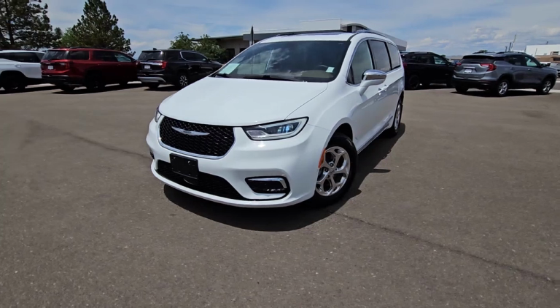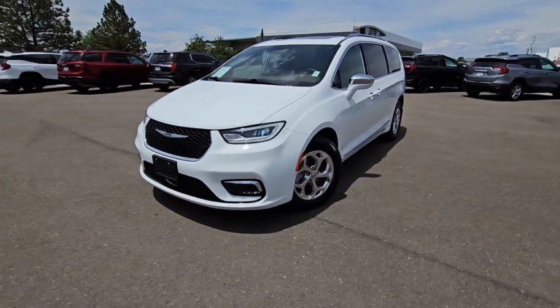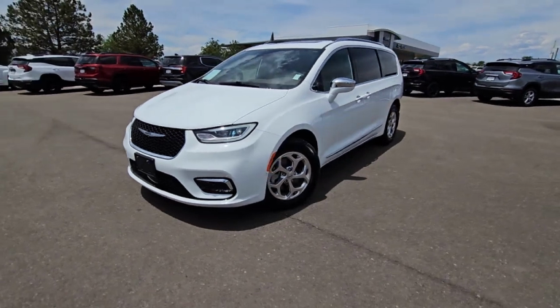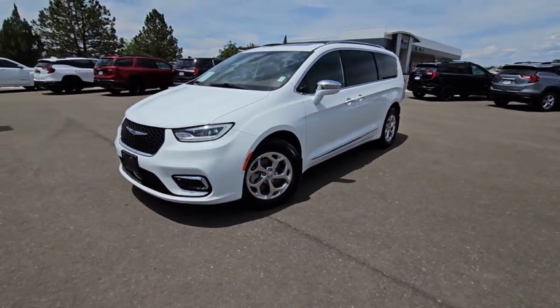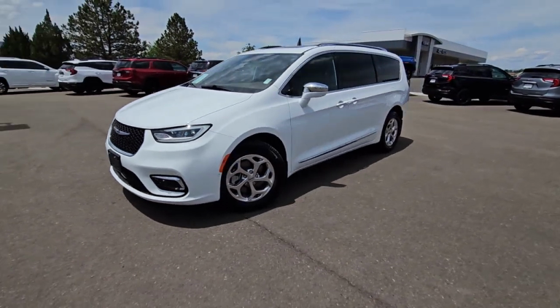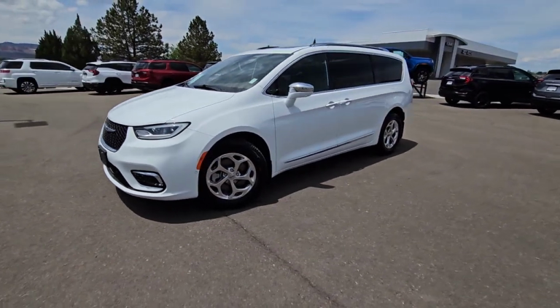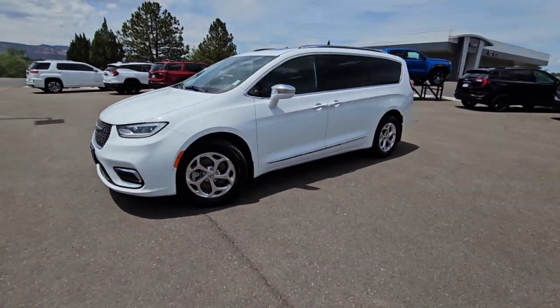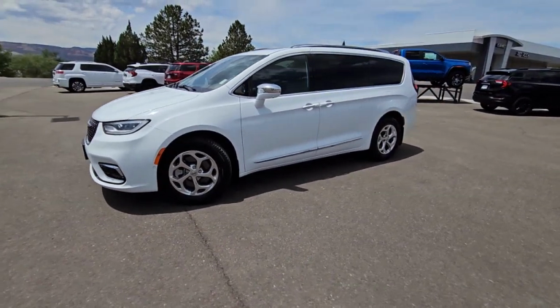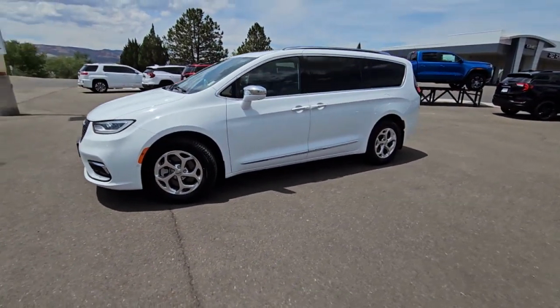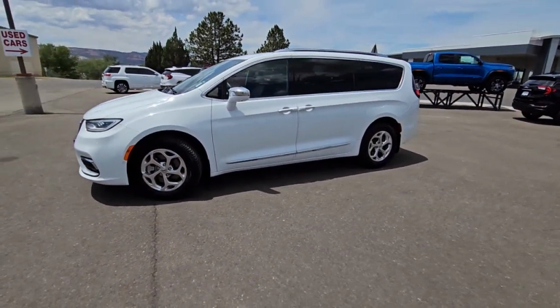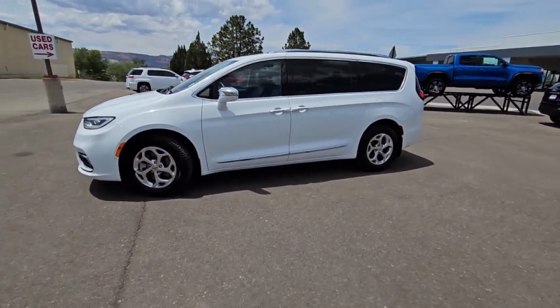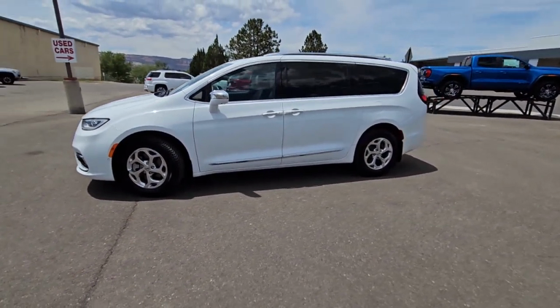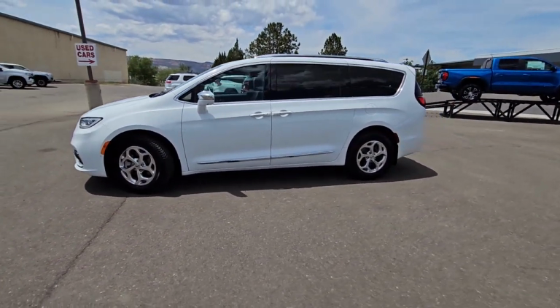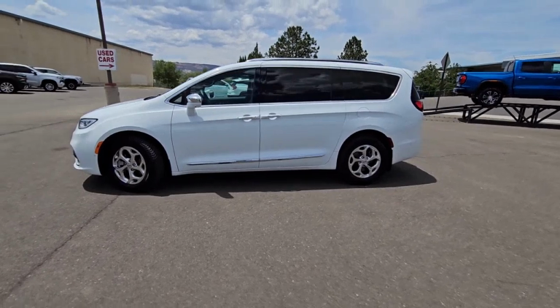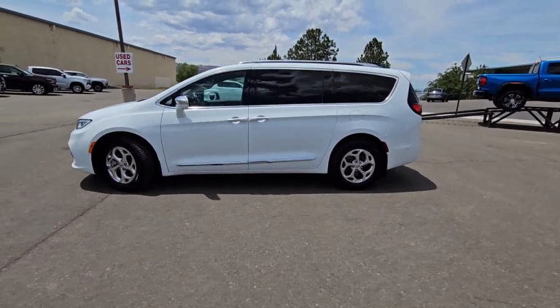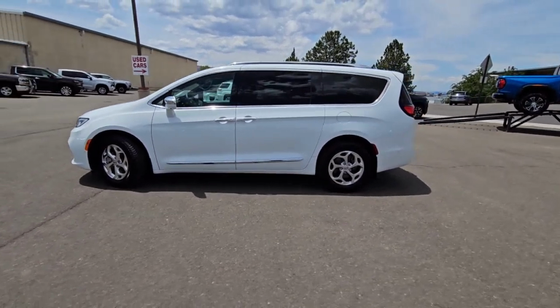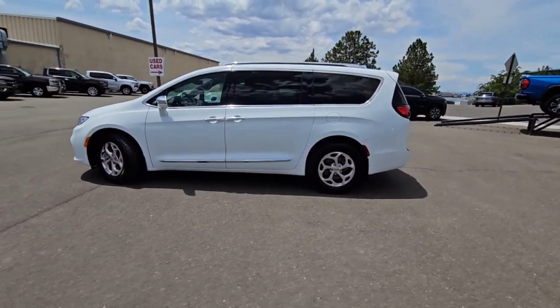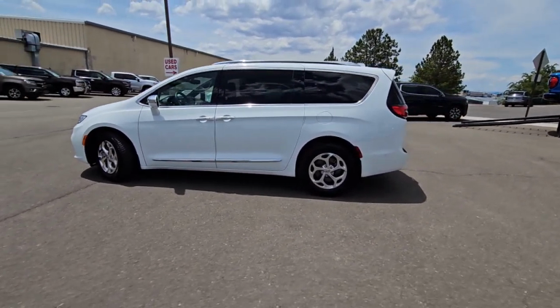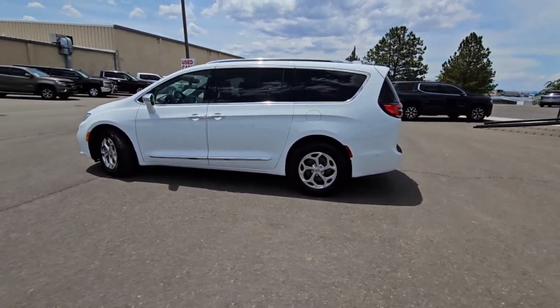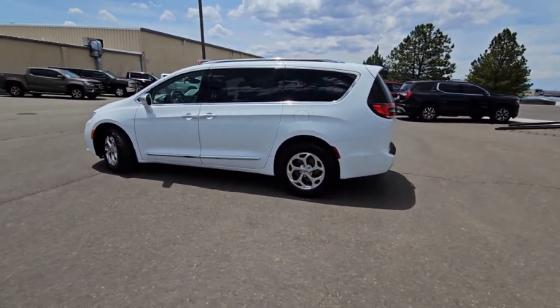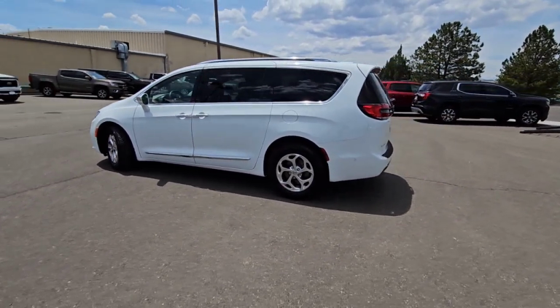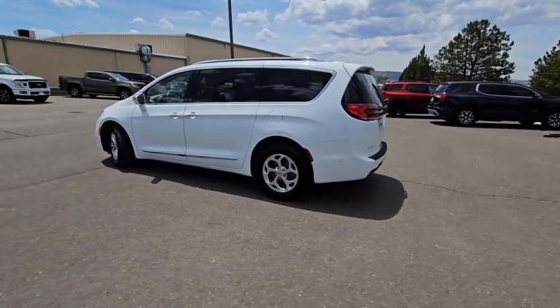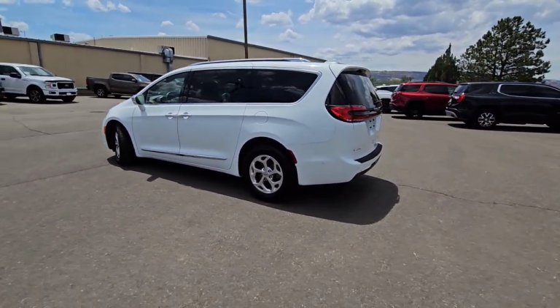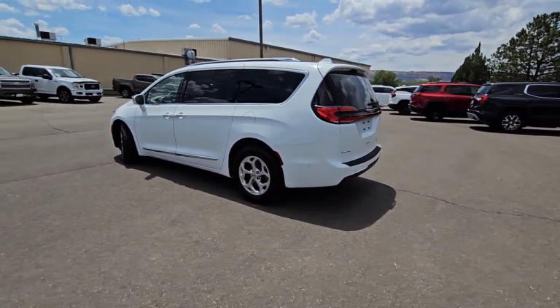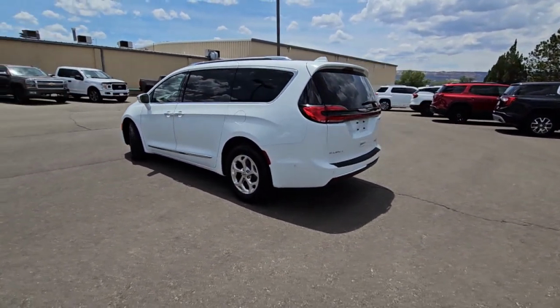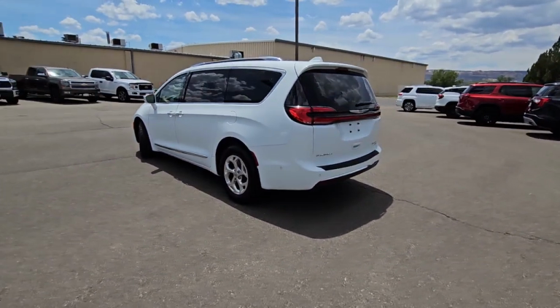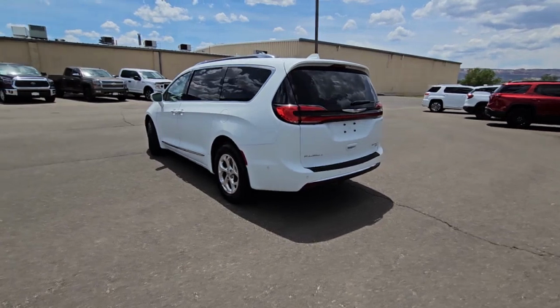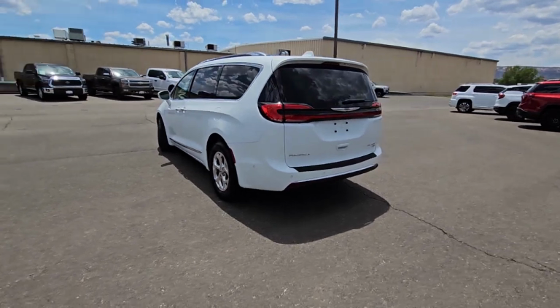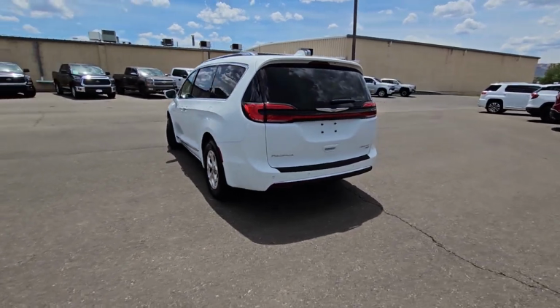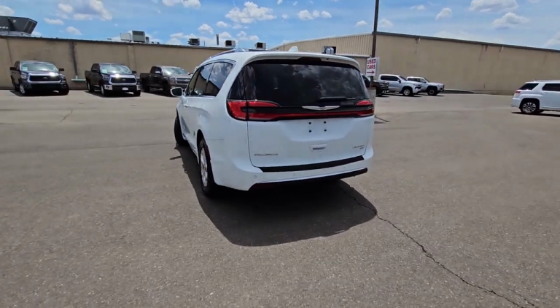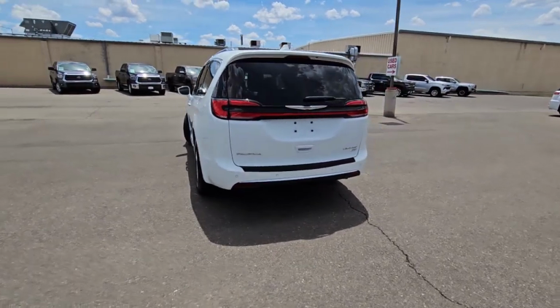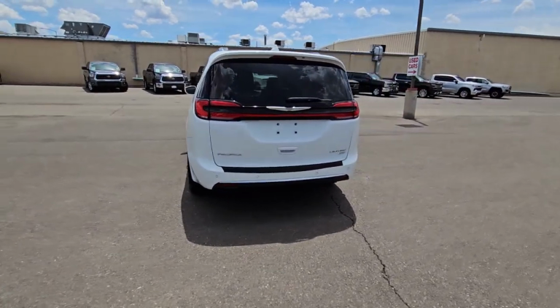Get acquainted with the 2021 Chrysler Pacifica. With less than 10,000 miles on the odometer, this vehicle provides excellent value. The Pacifica is the ideal family hauler.